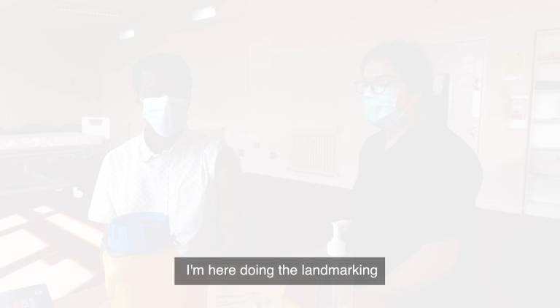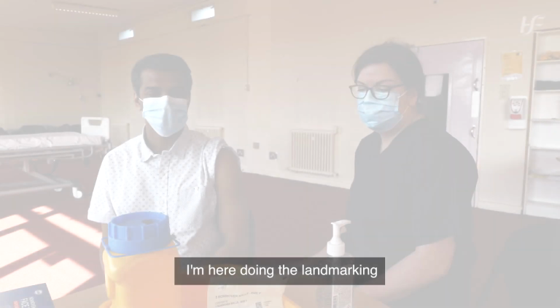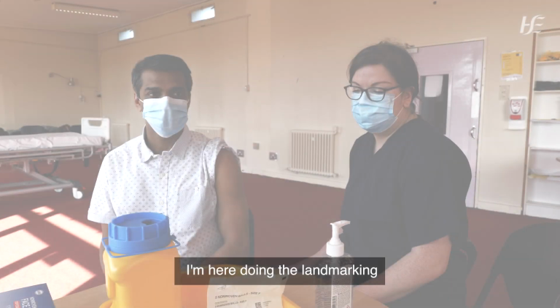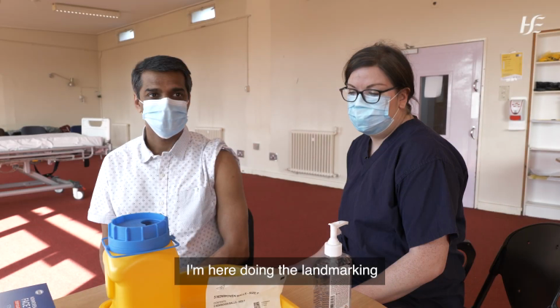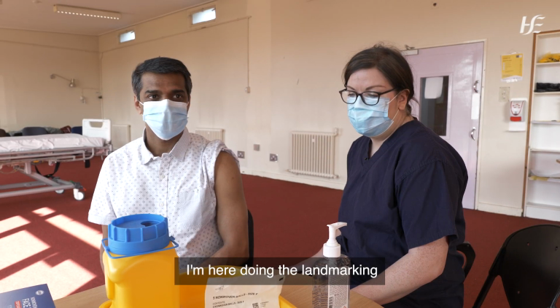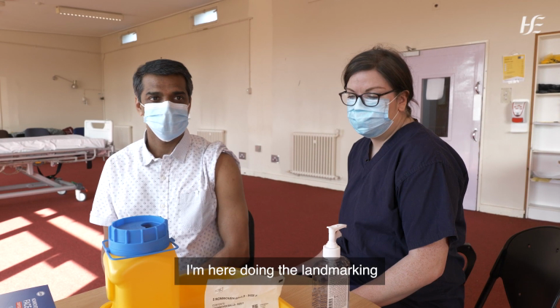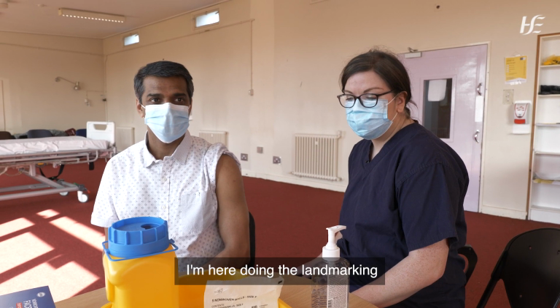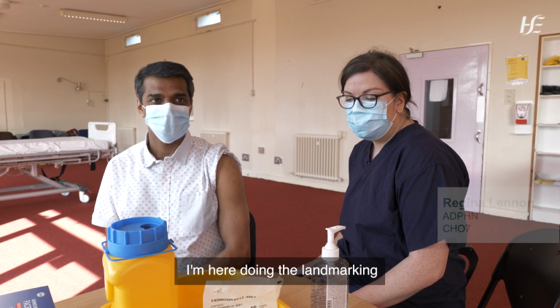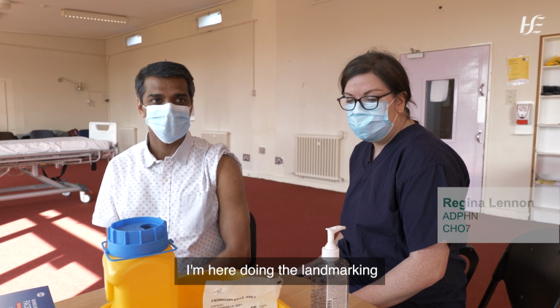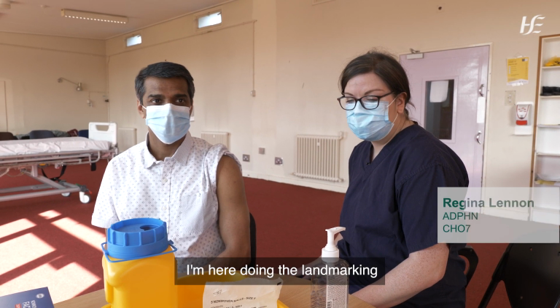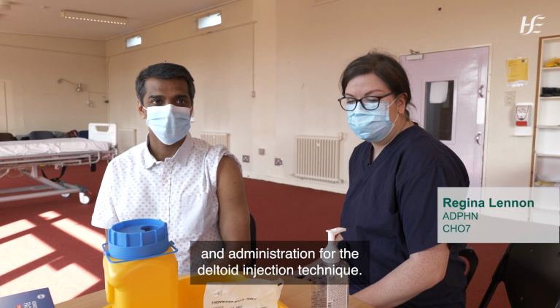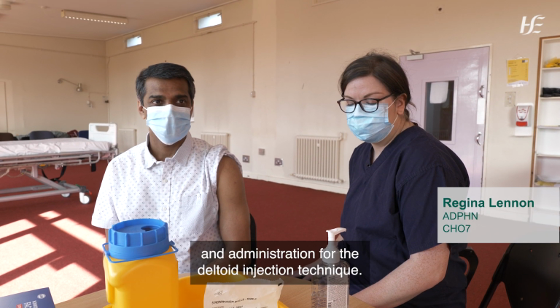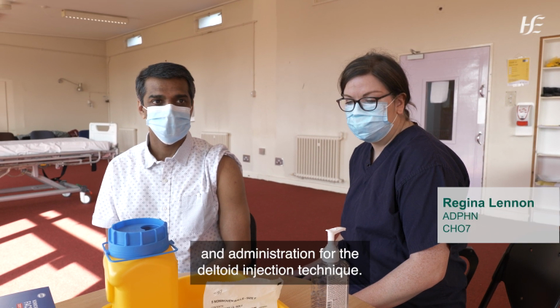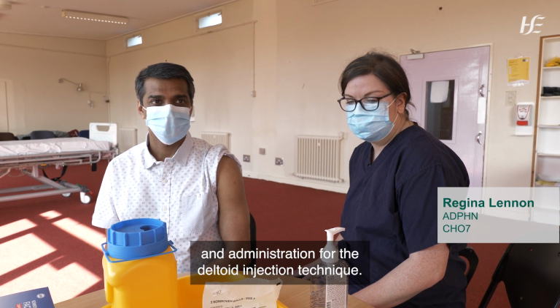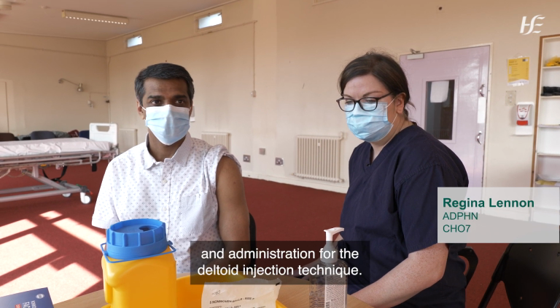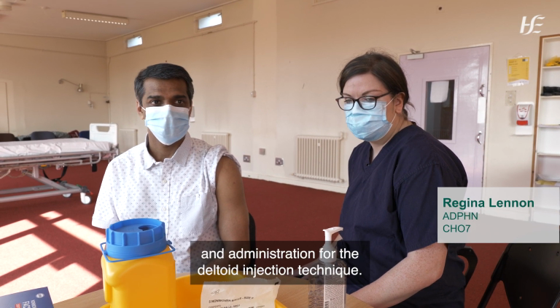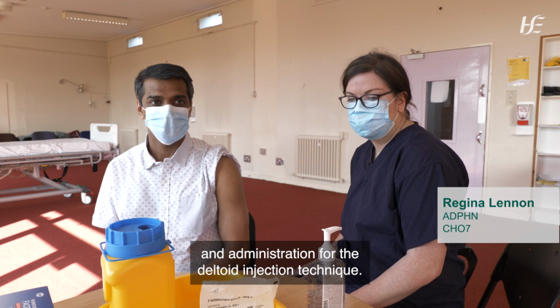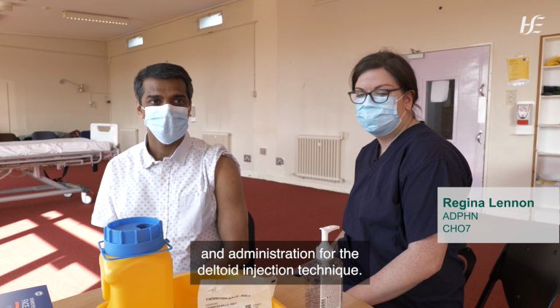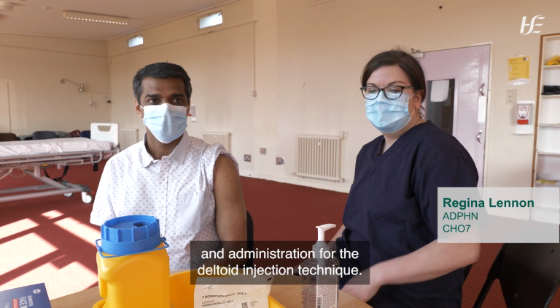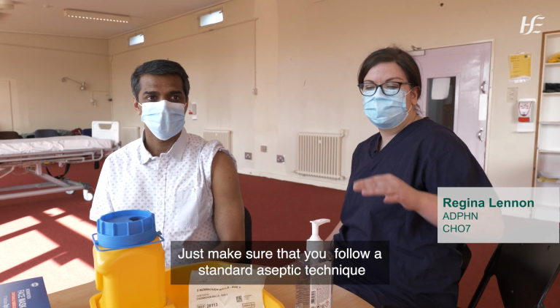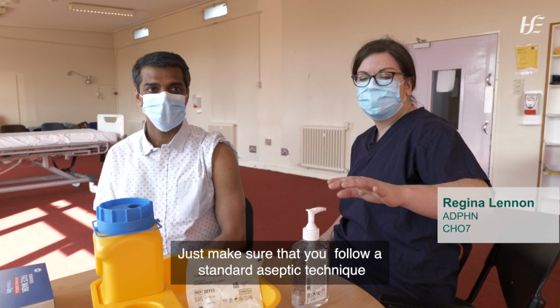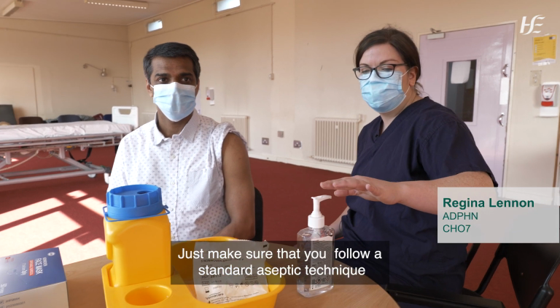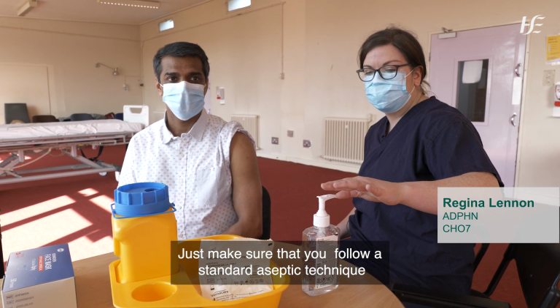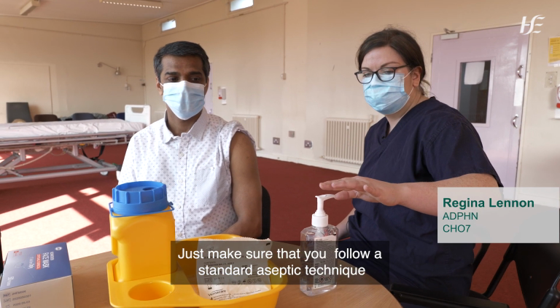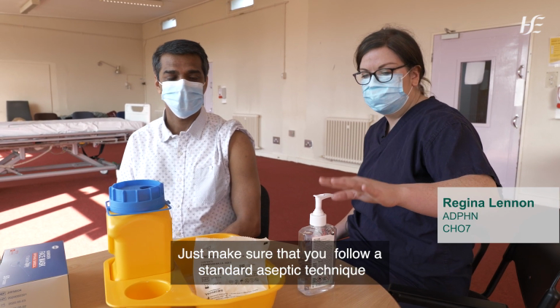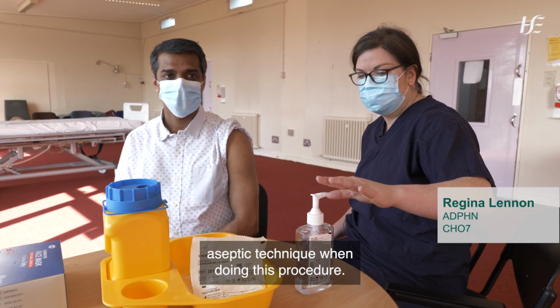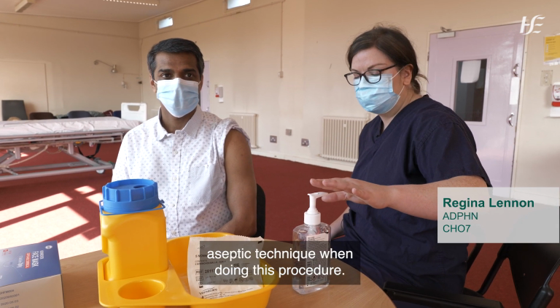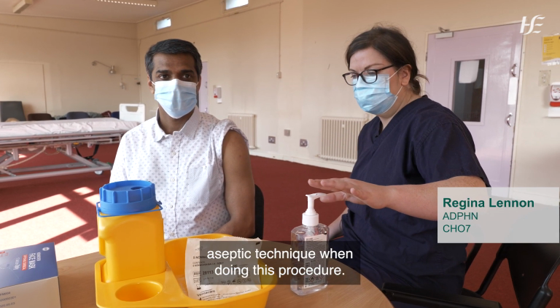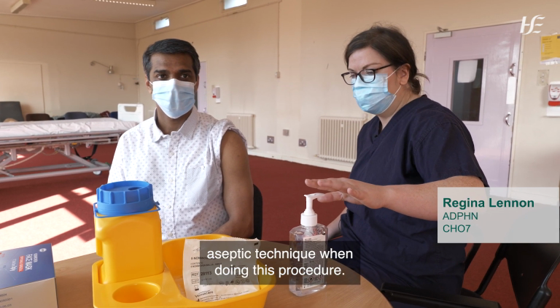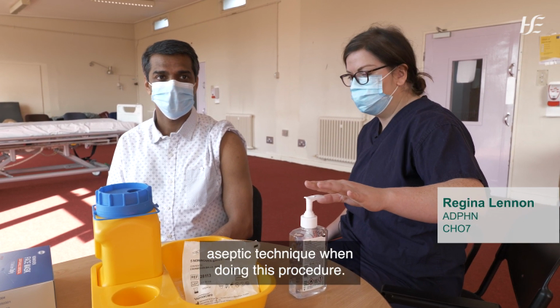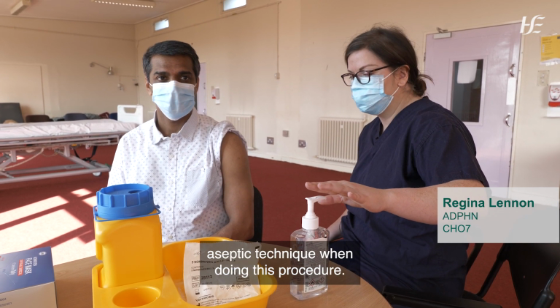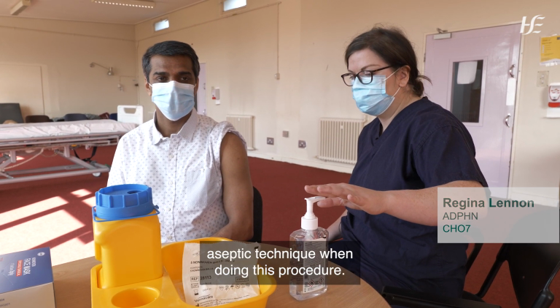I'm here doing the landmarking and administration for the deltoid injection technique. Just make sure that you have your standardized aseptic technique when doing this procedure.